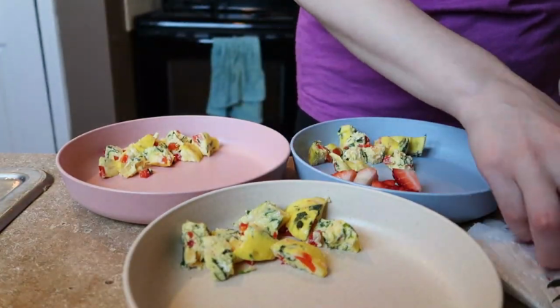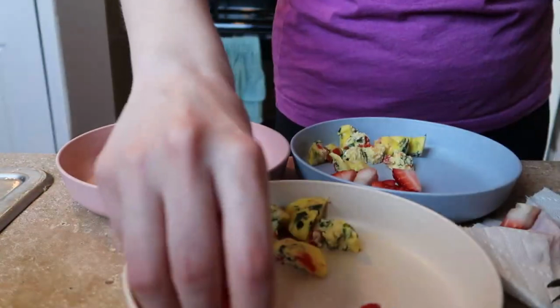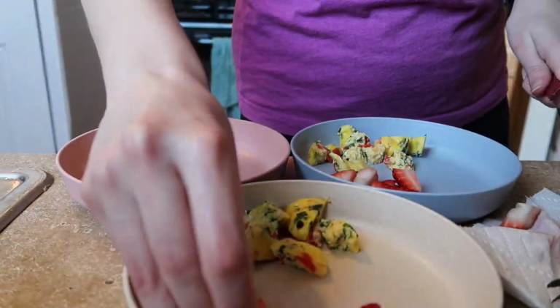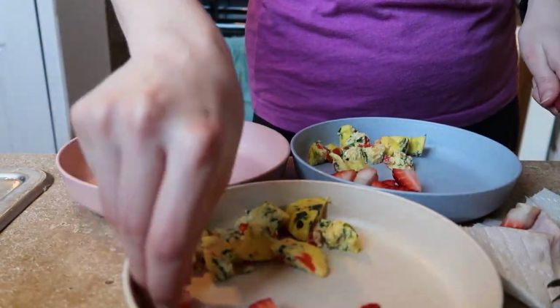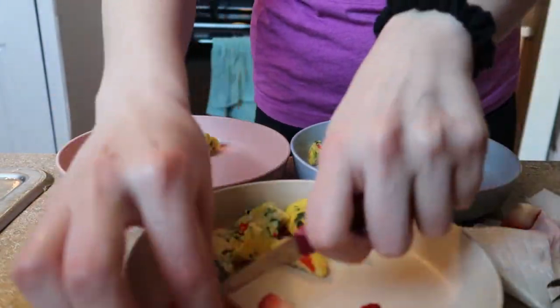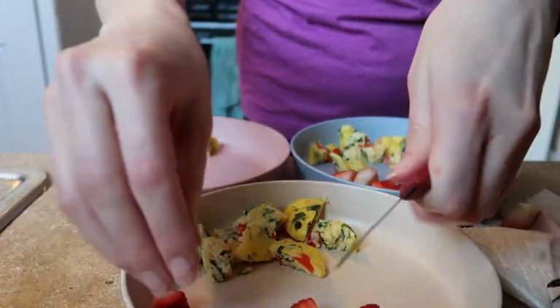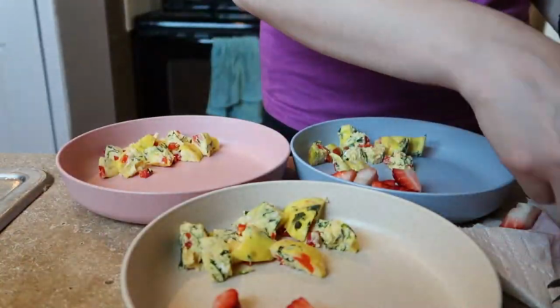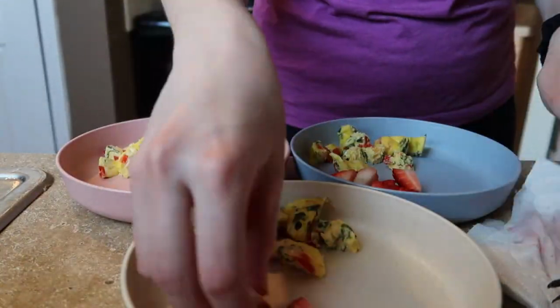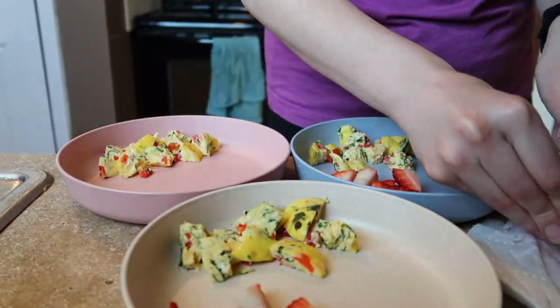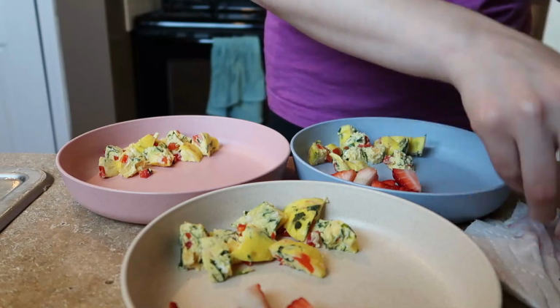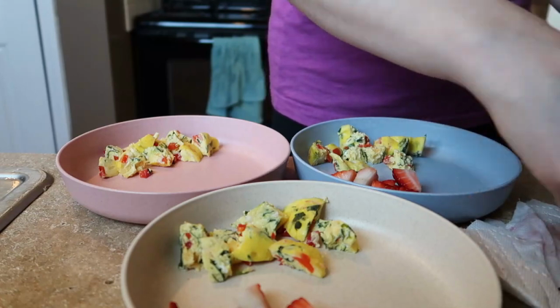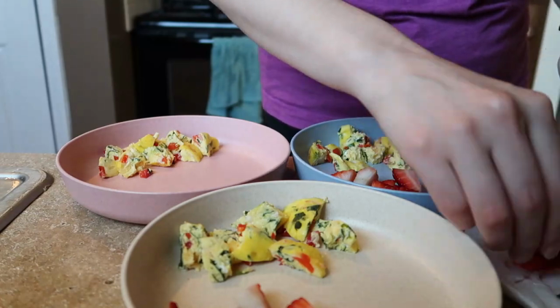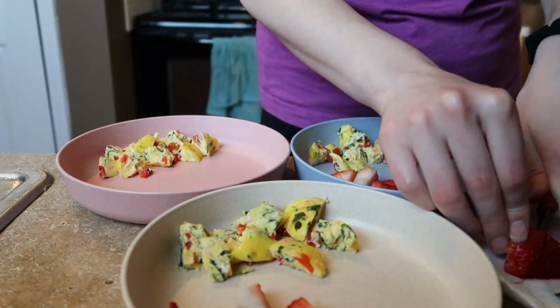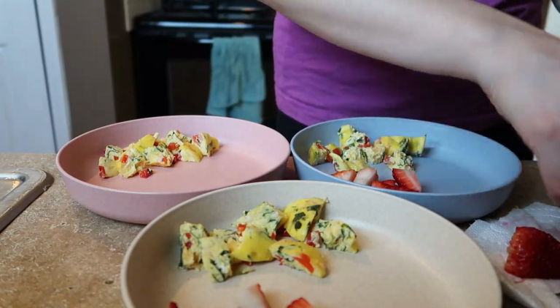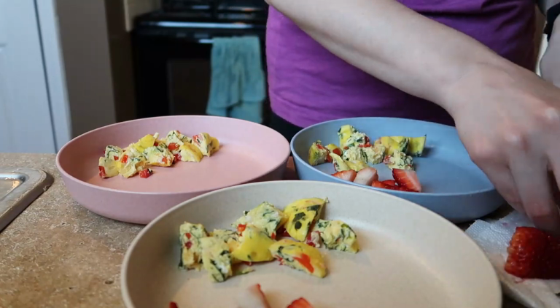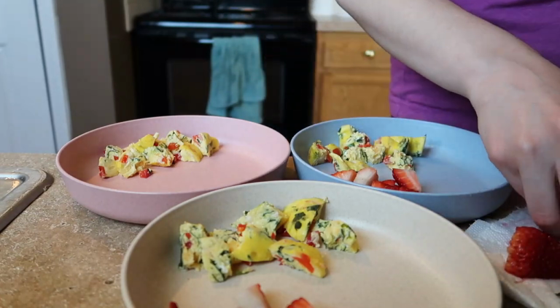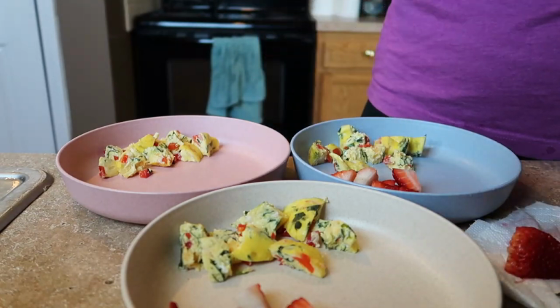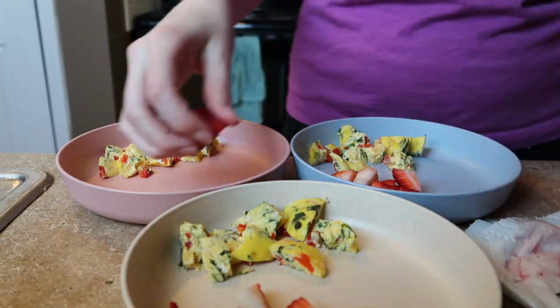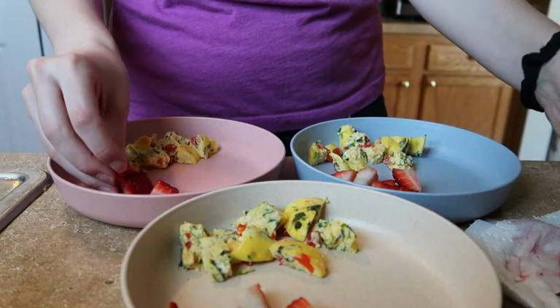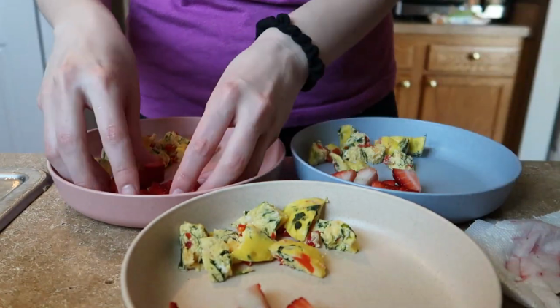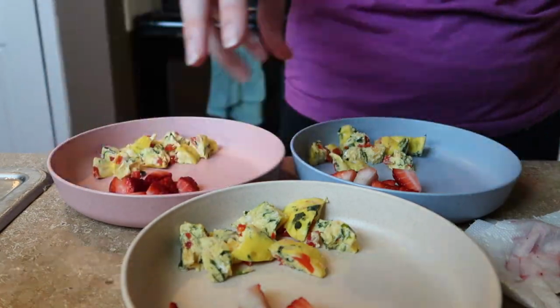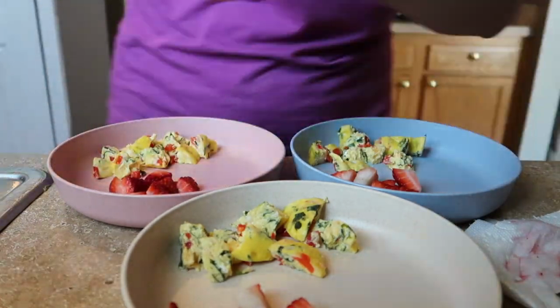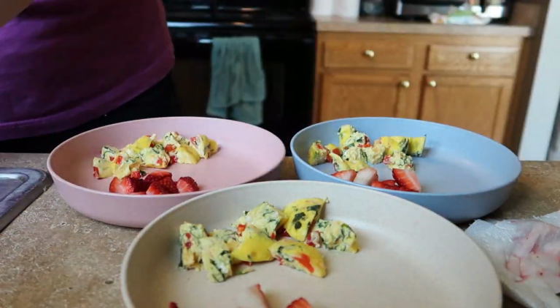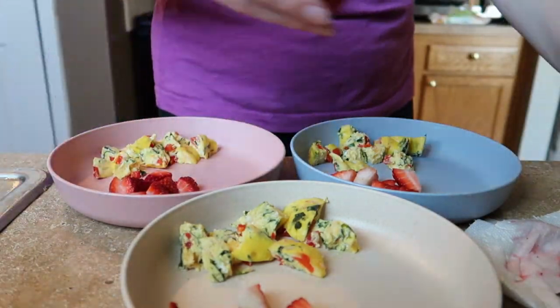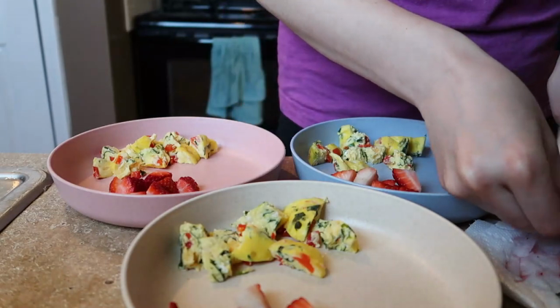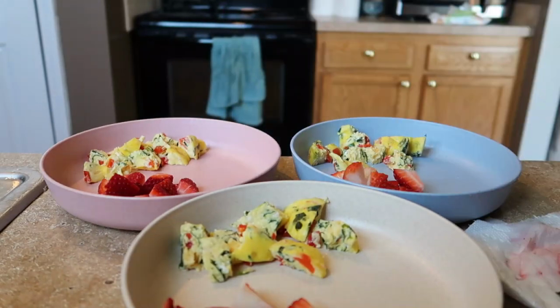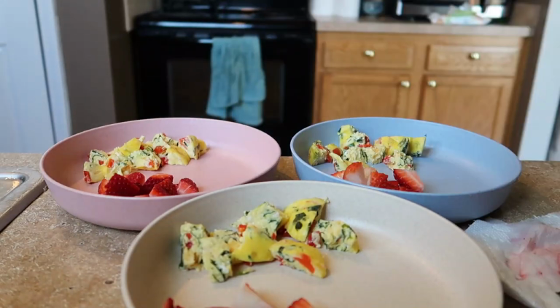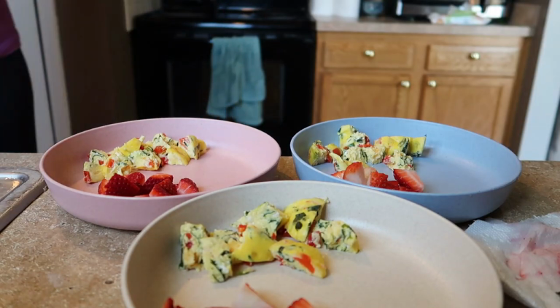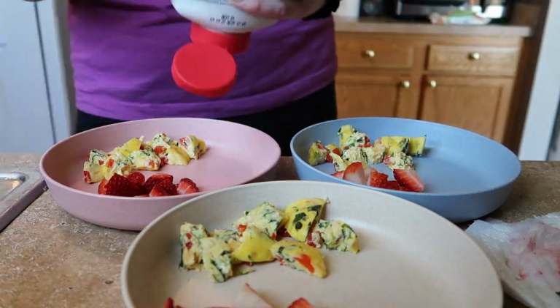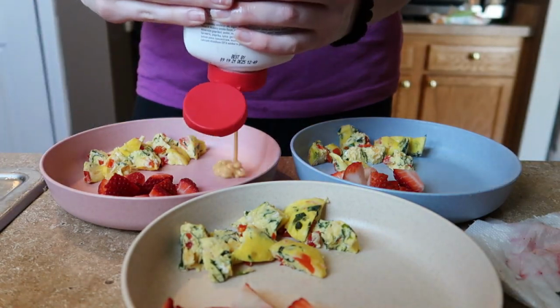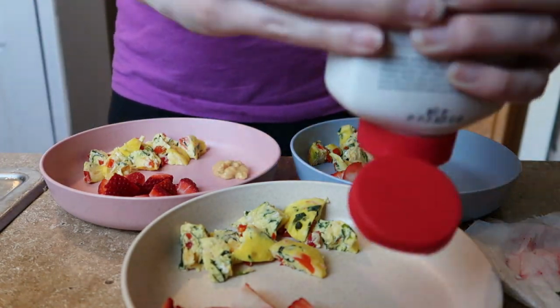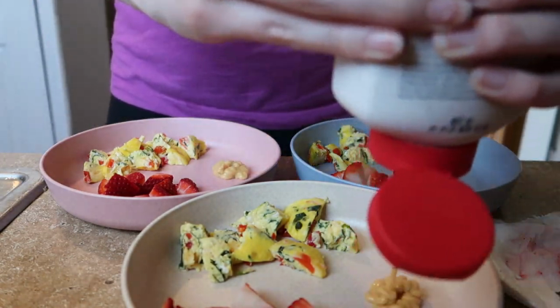I decided to cut up some fresh strawberries to serve alongside the egg bites, and then I also put a little bit of dipping sauce on their plates per Elisa's request.